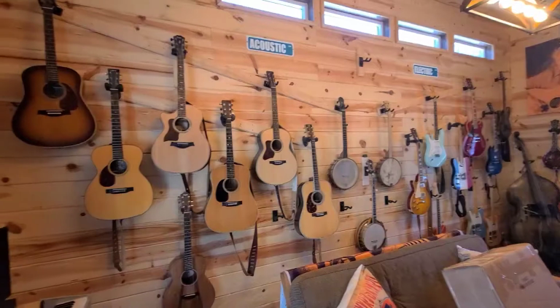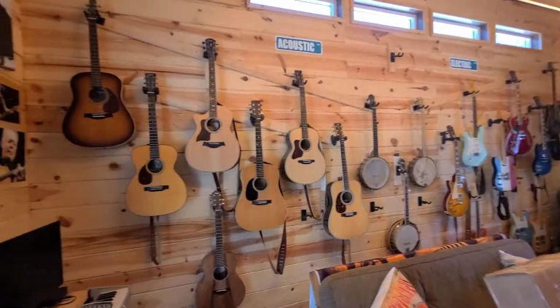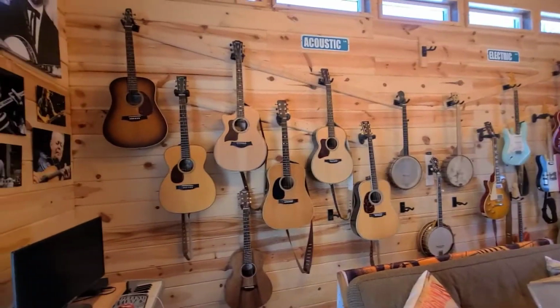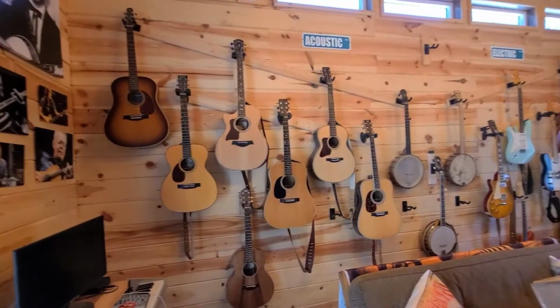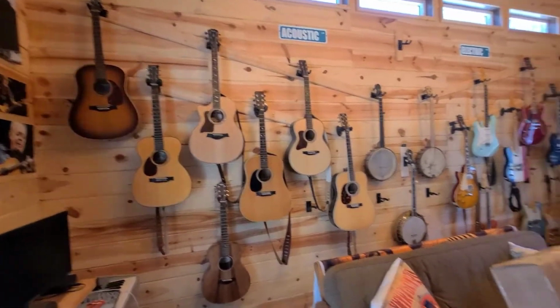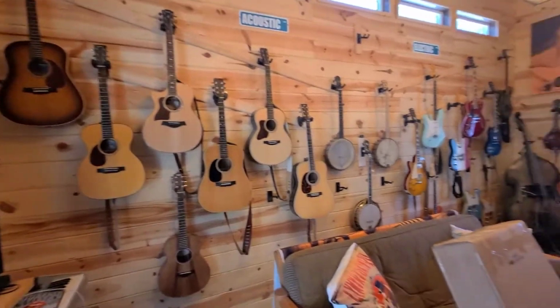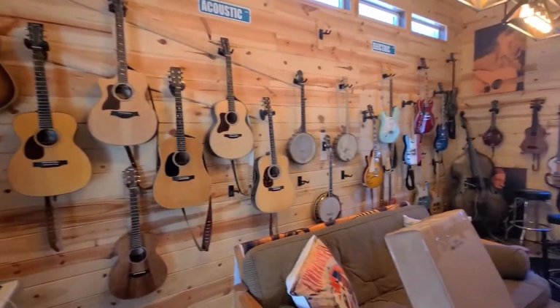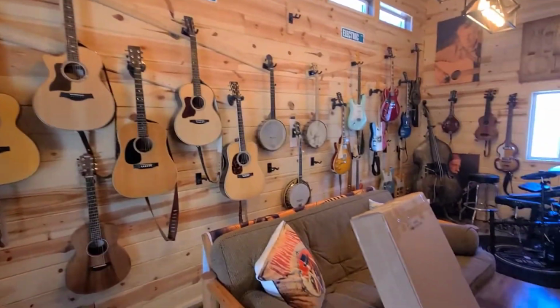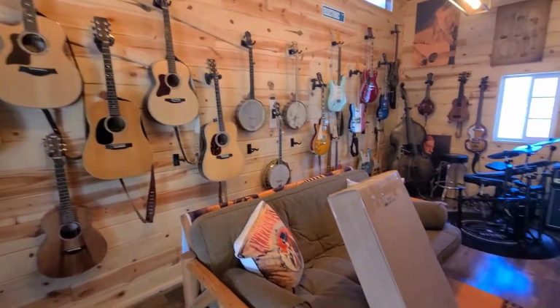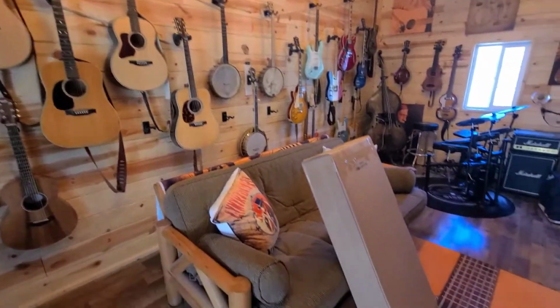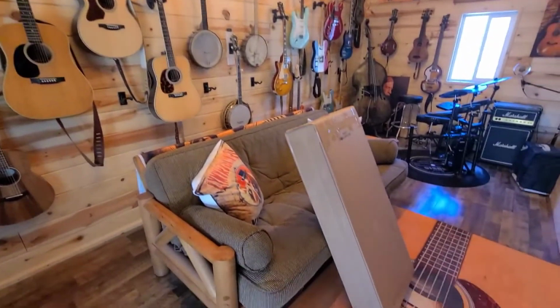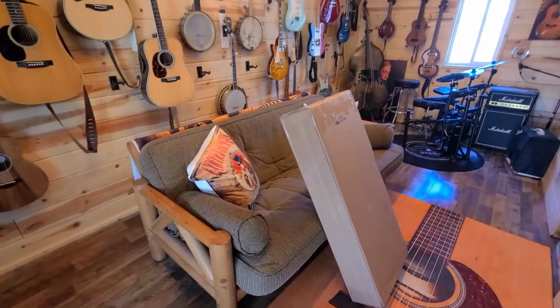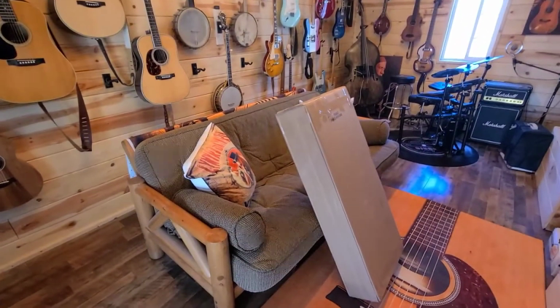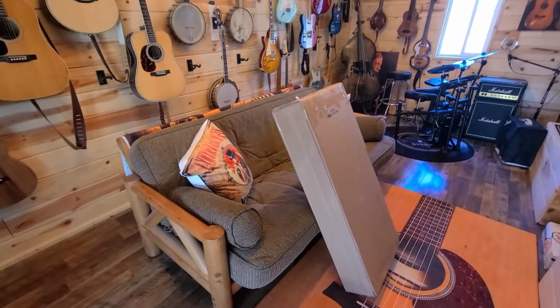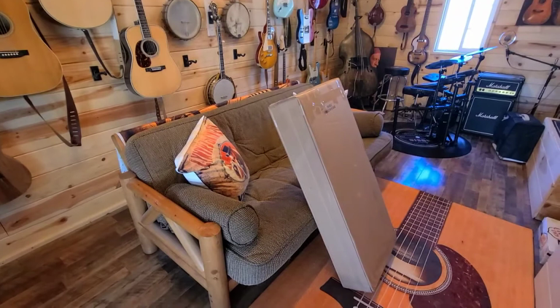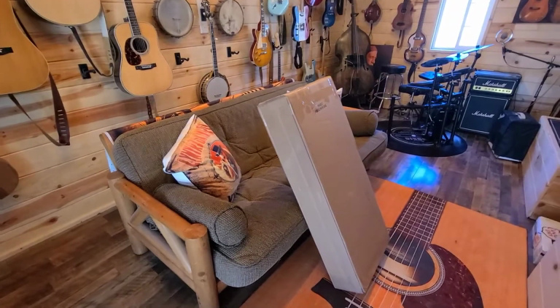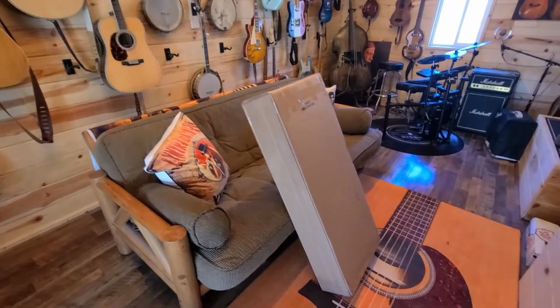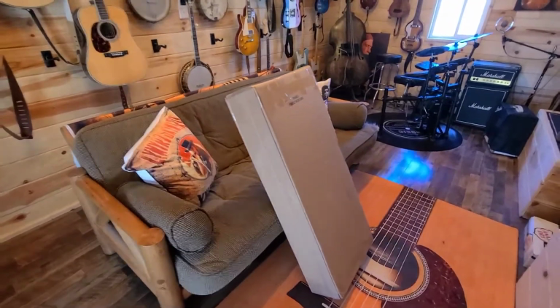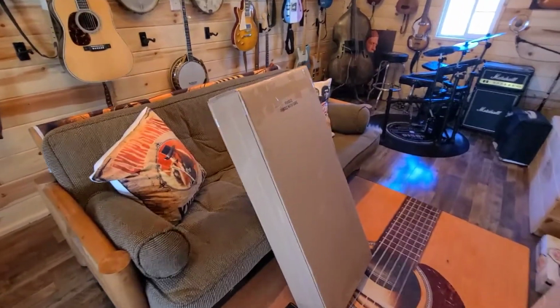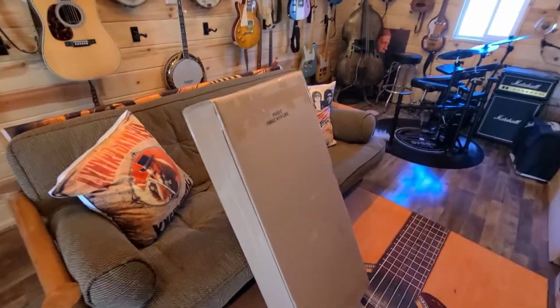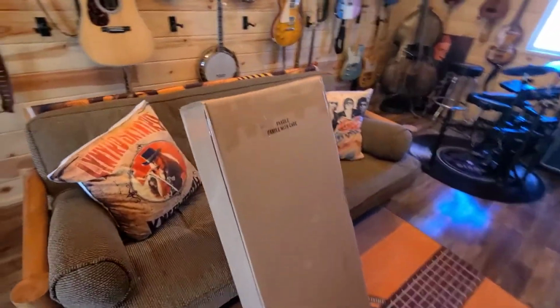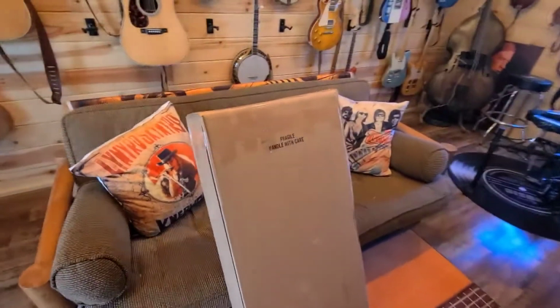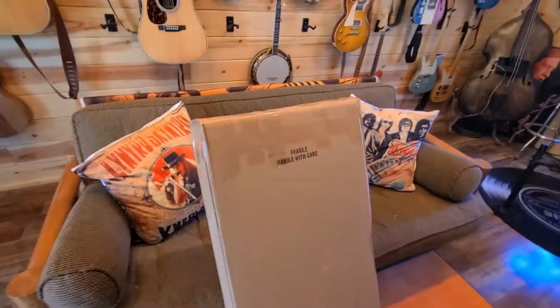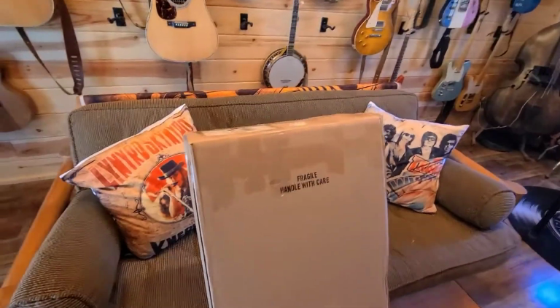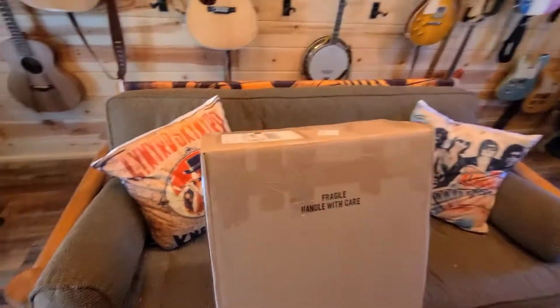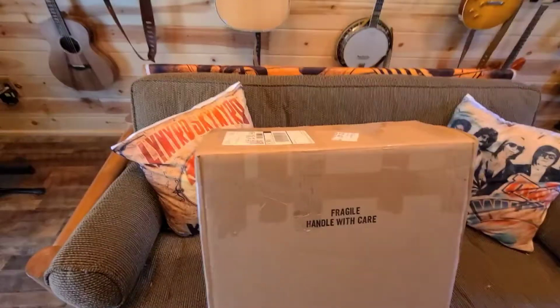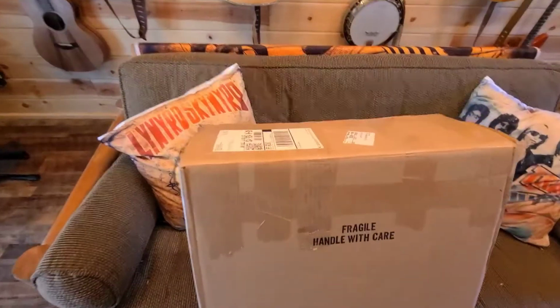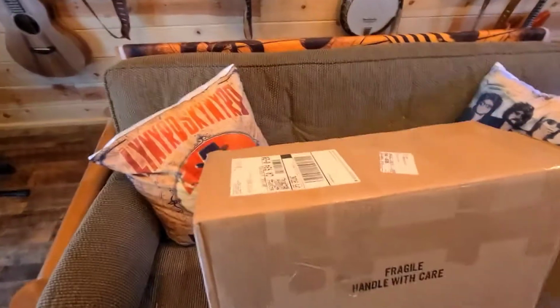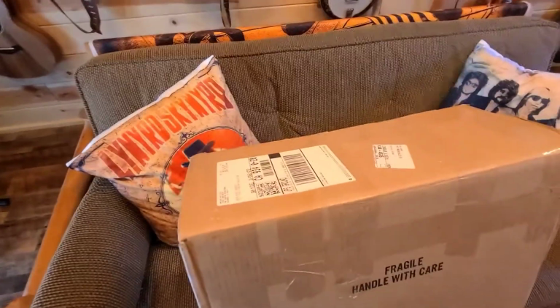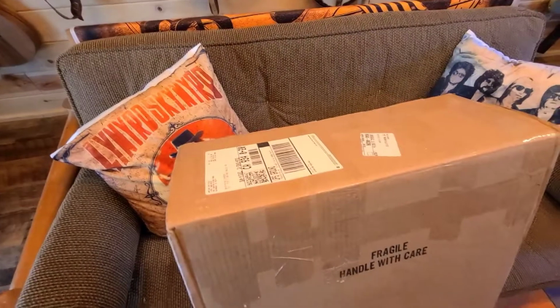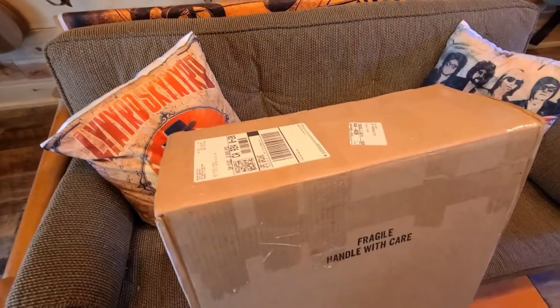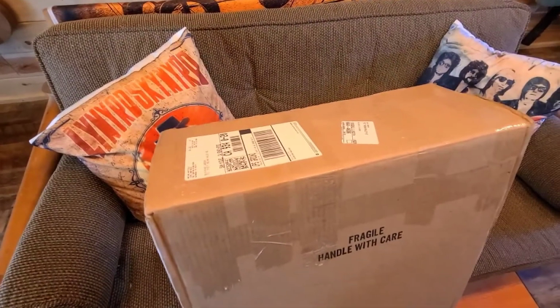Okay, here we are in the music room today. I'm about to do the unboxing and unveiling of the Unicorn — the first ever Hatfield Feud in Lefty.